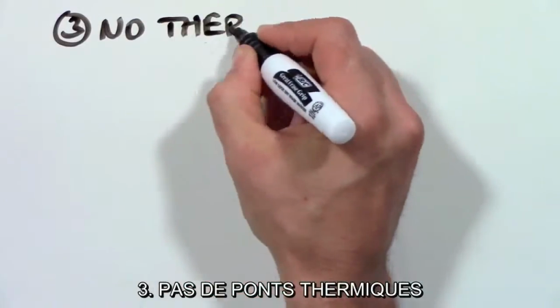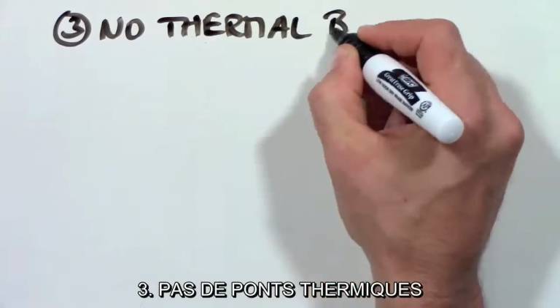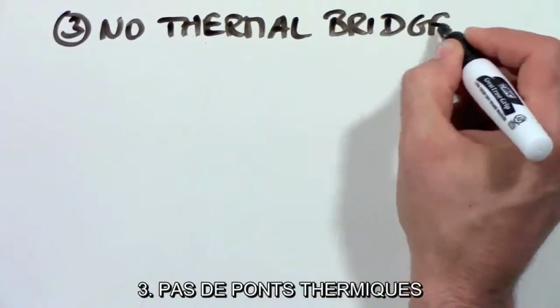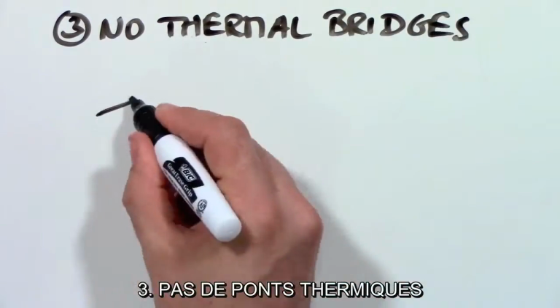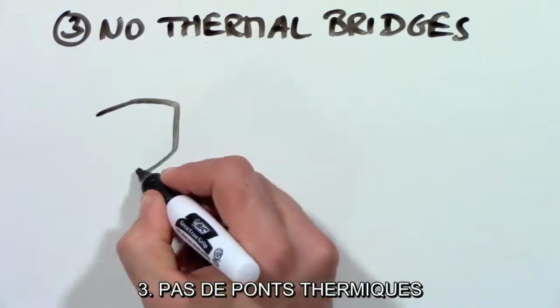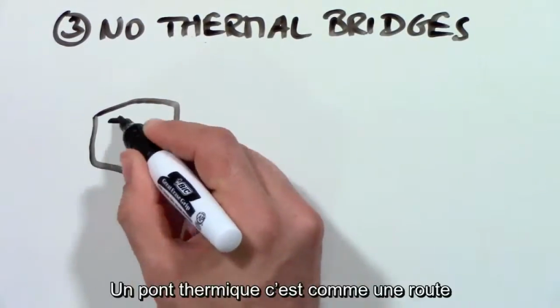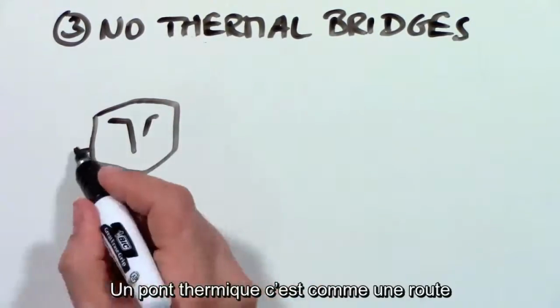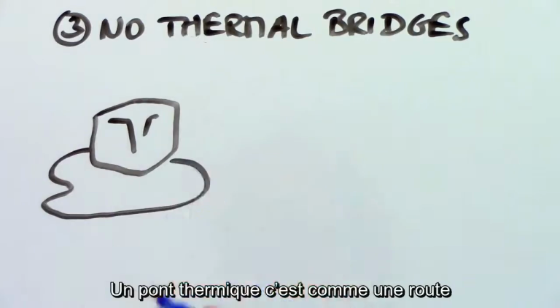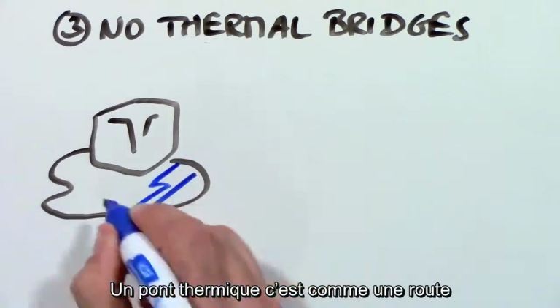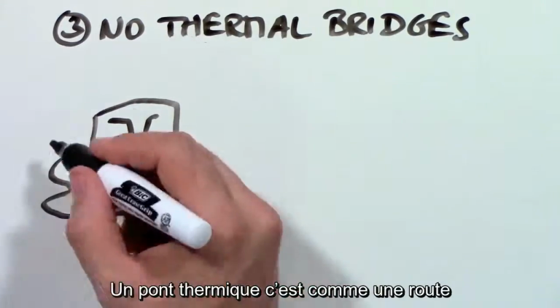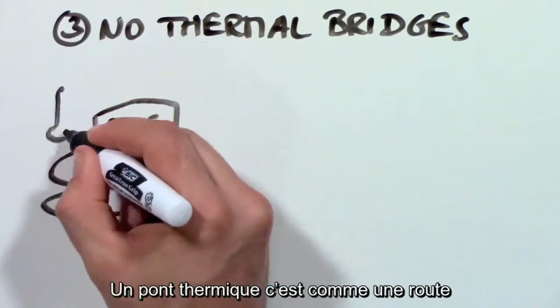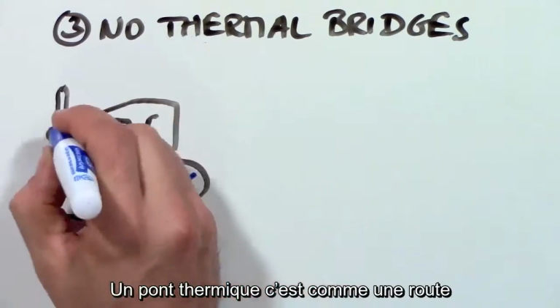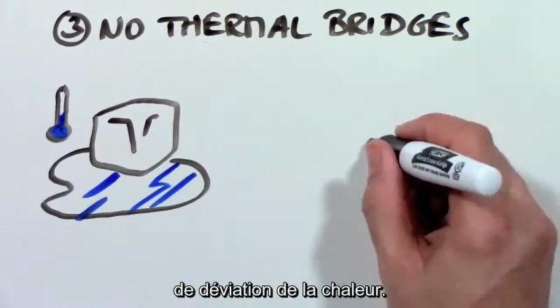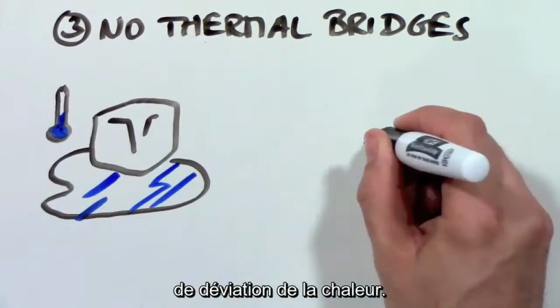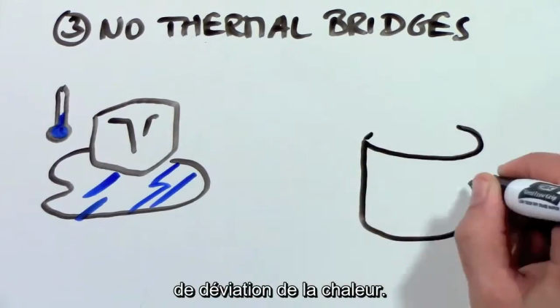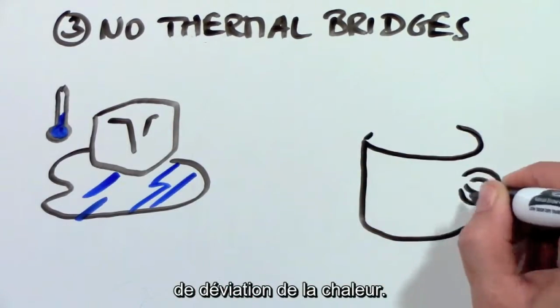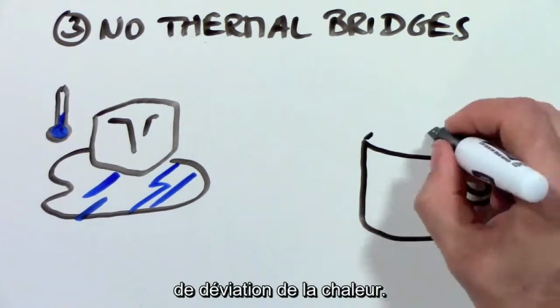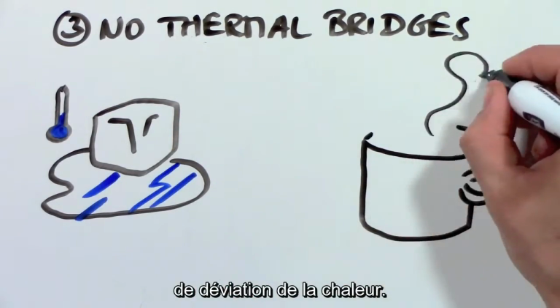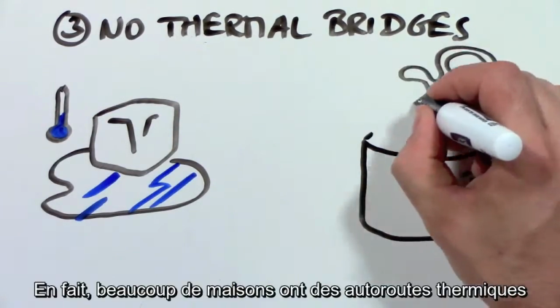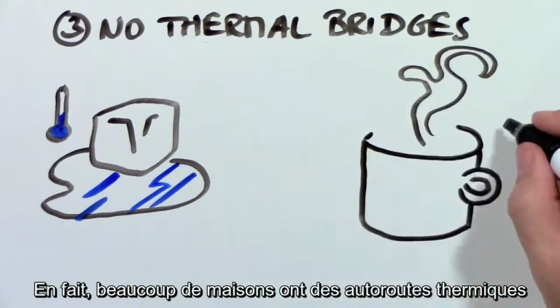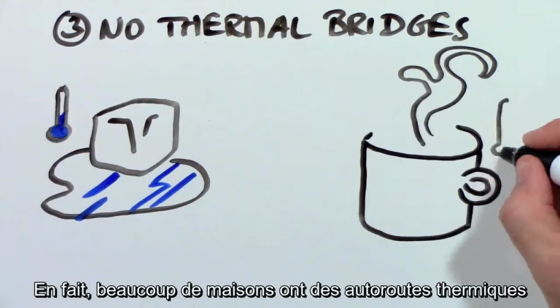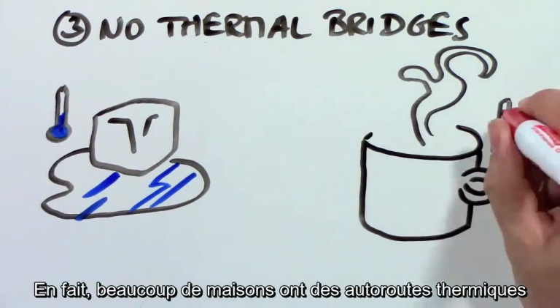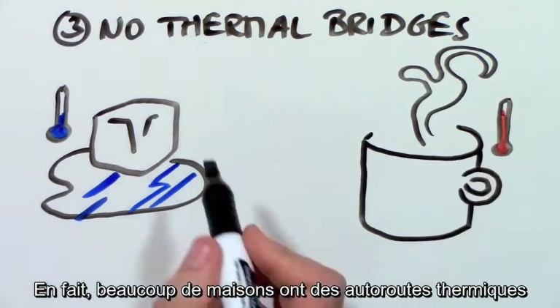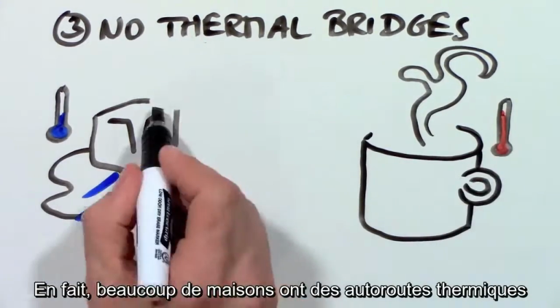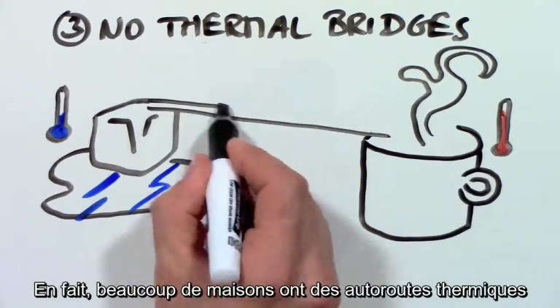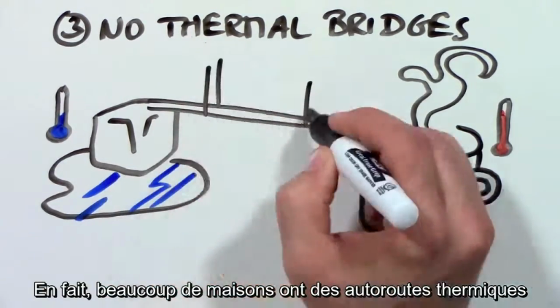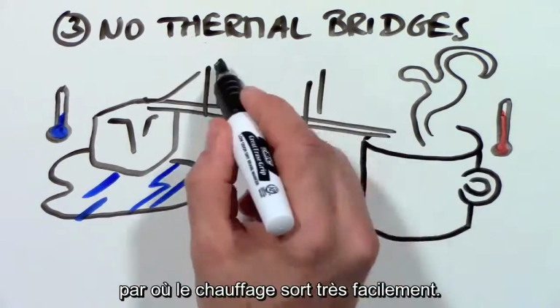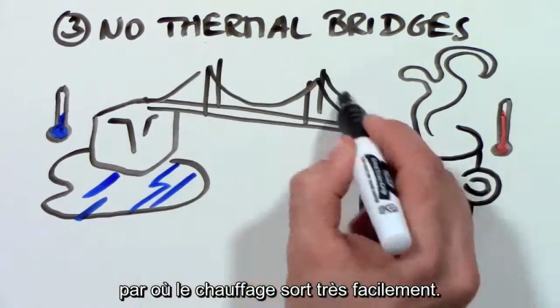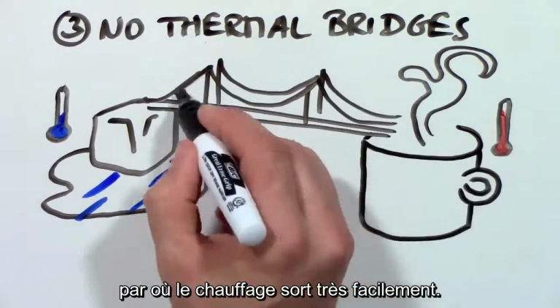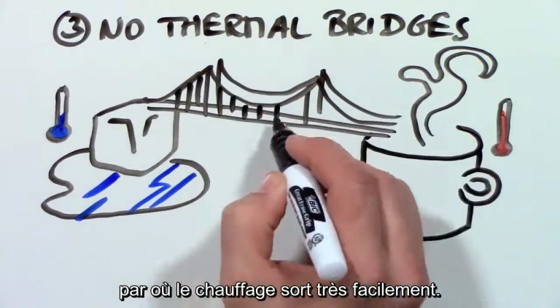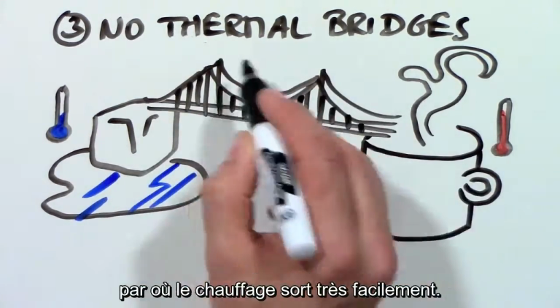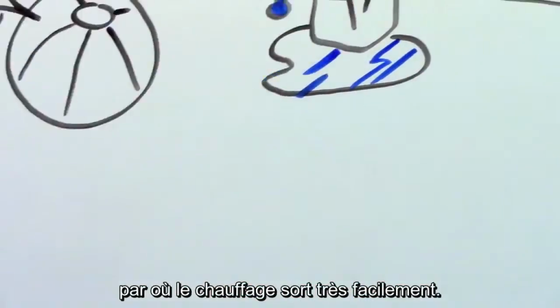Third: no thermal bridges. A thermal bridge is like a road for heating energy in which warmth can travel right through your walls. In fact, most of our houses have thermal highways in our walls where heat can easily travel to the outside.